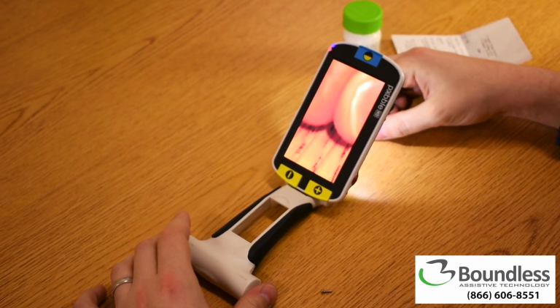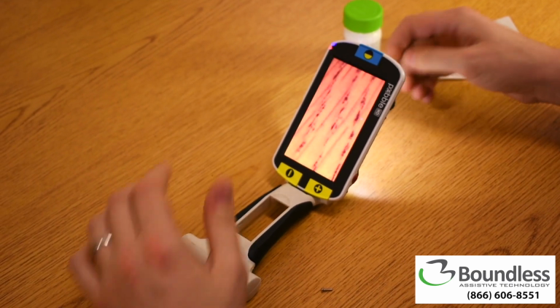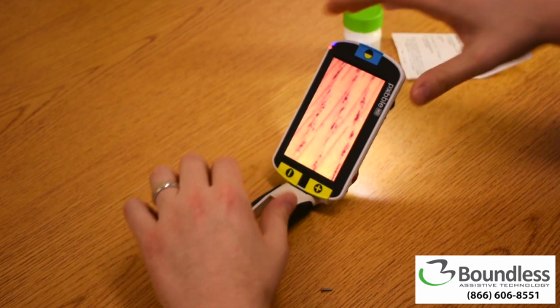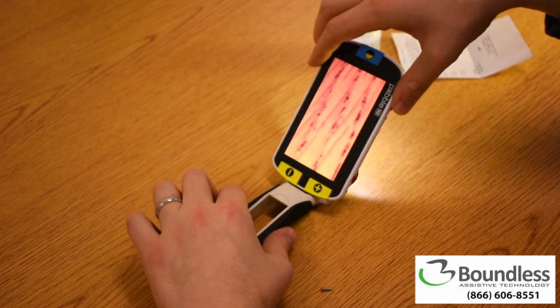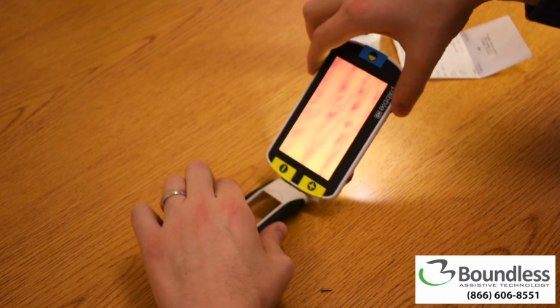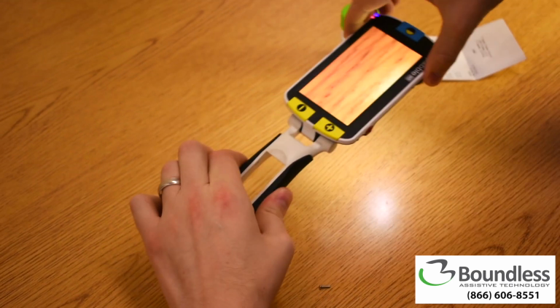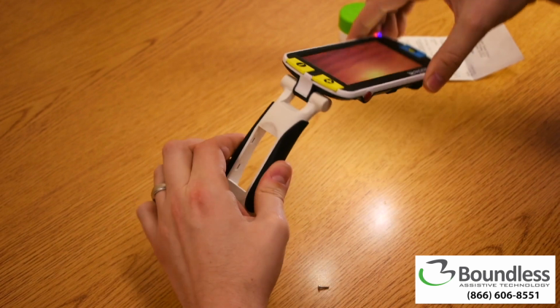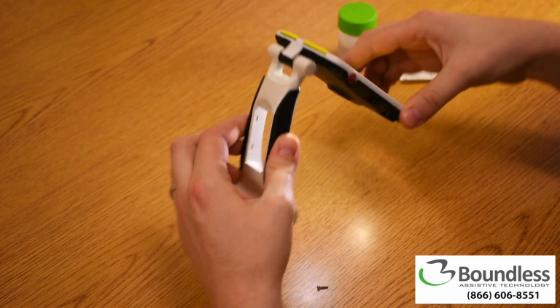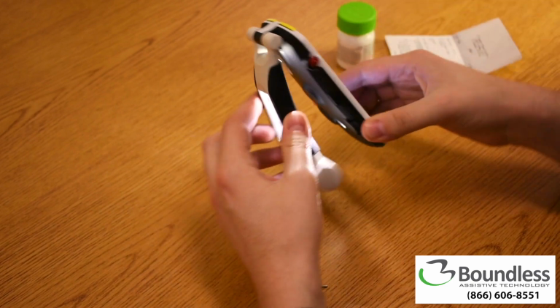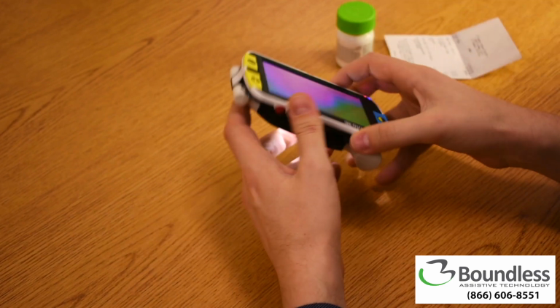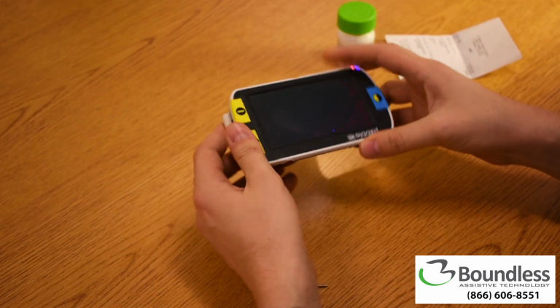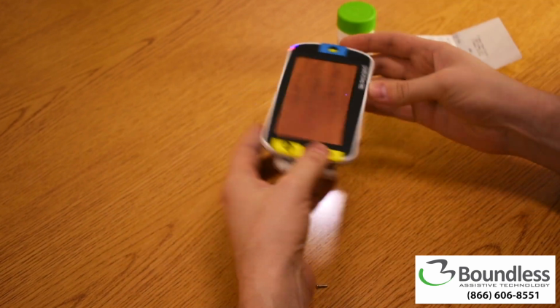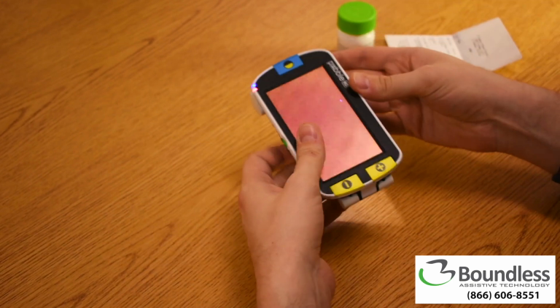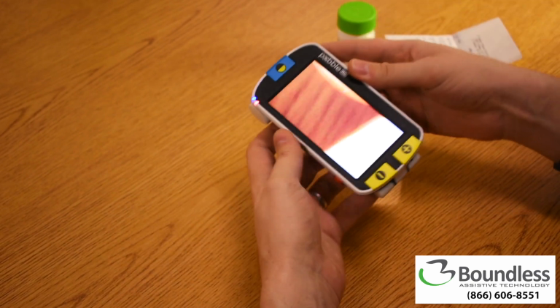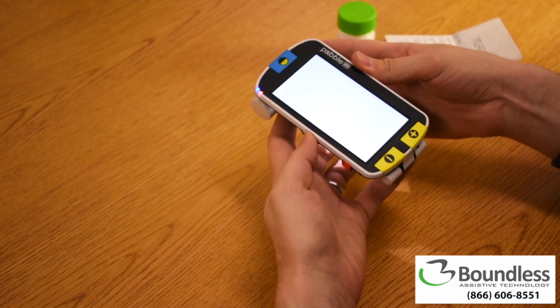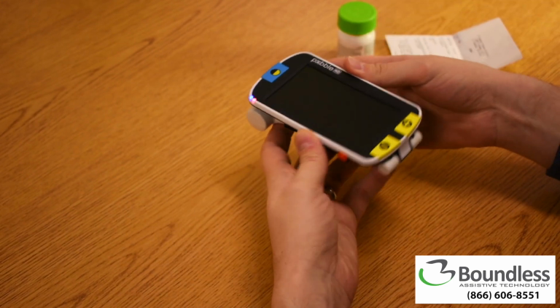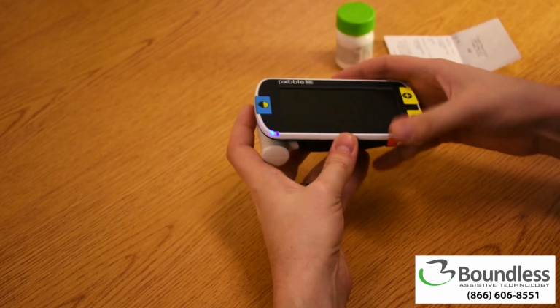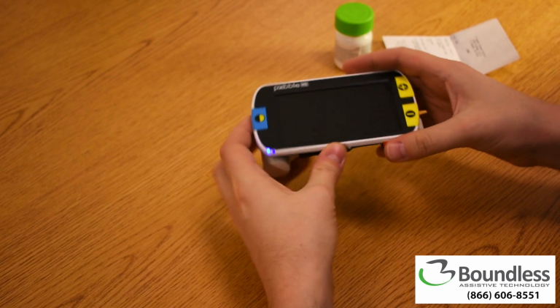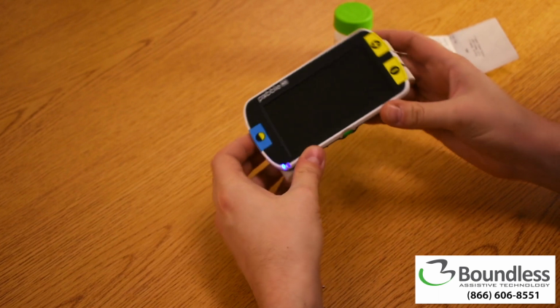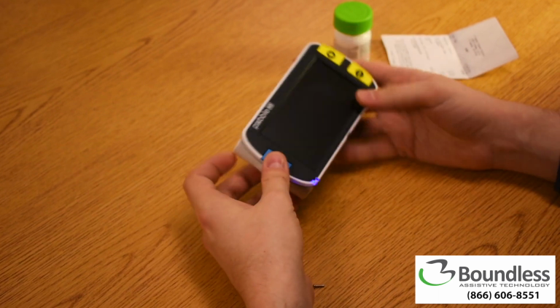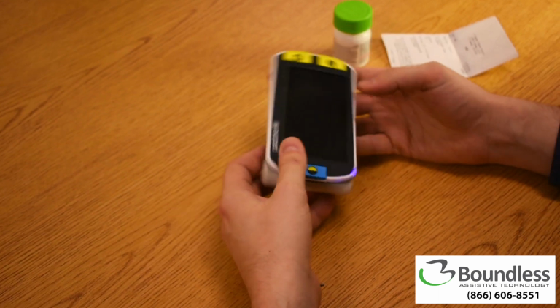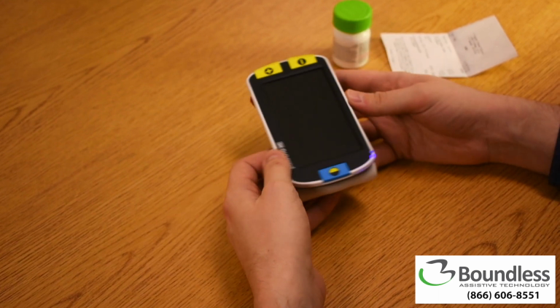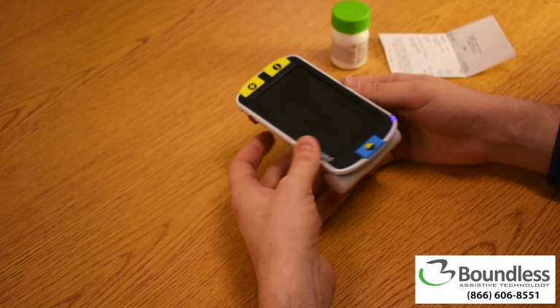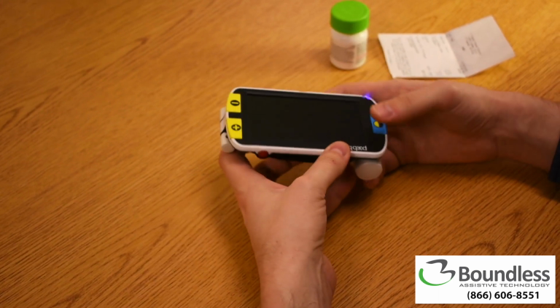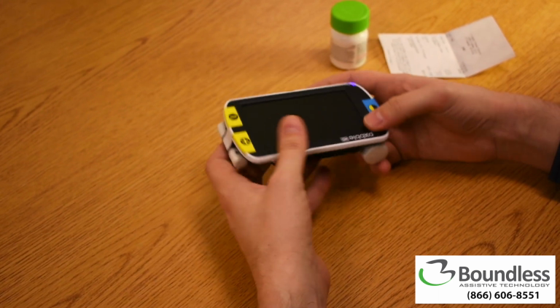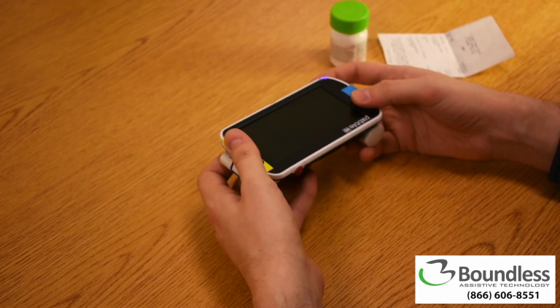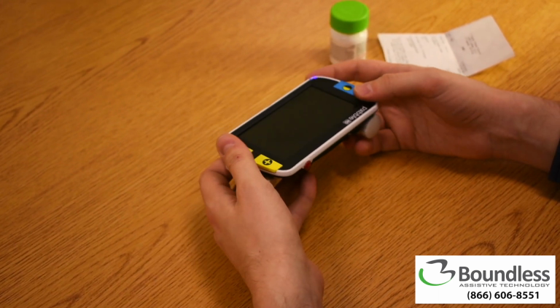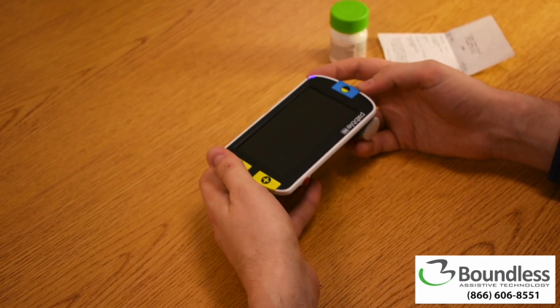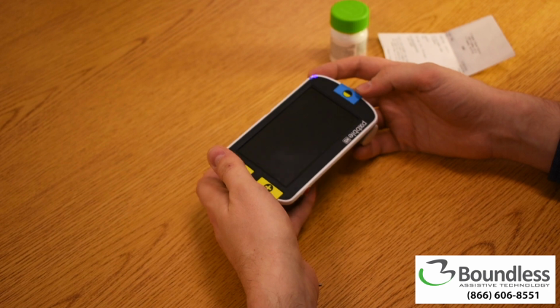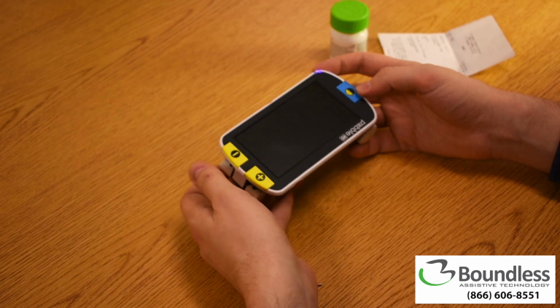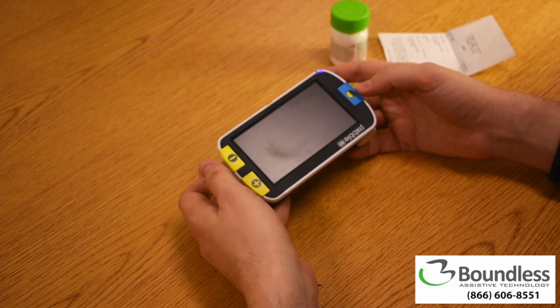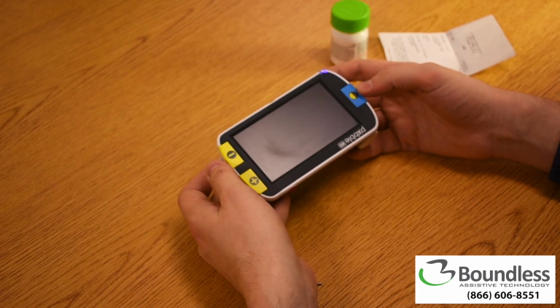With so many options, it's easy to see why the Pebble HD is one of our most popular handheld magnifiers. If you would like to discuss the Pebble HD, just give us a call today at 866-606-8551.